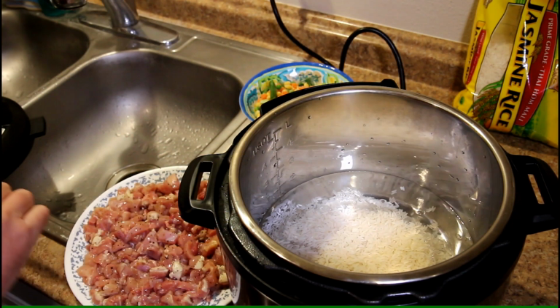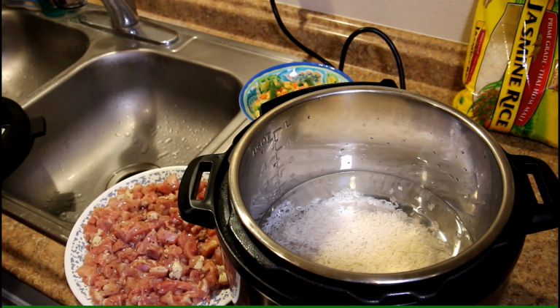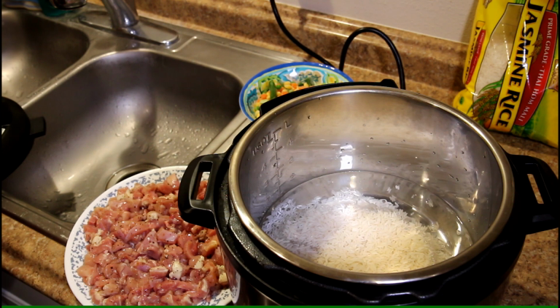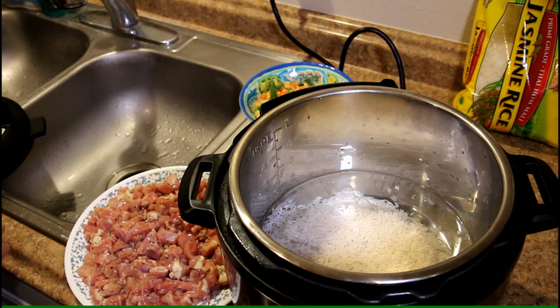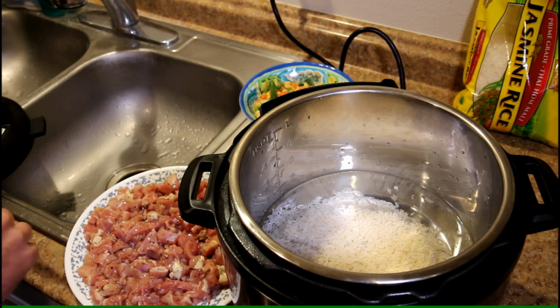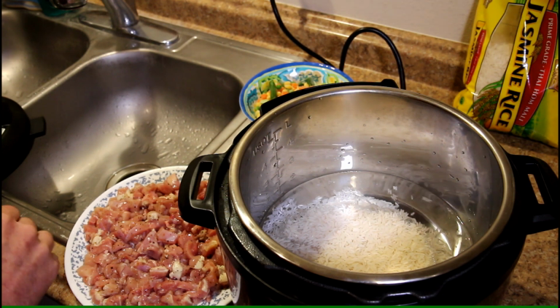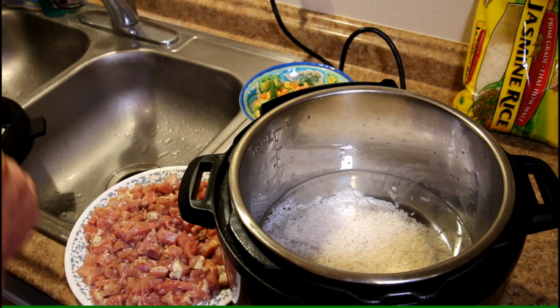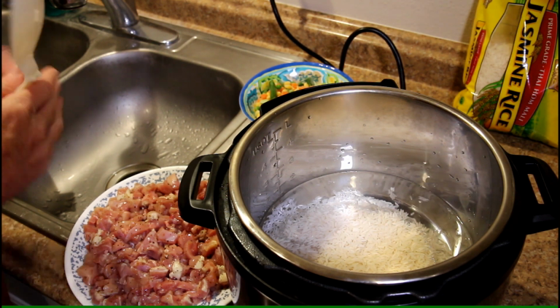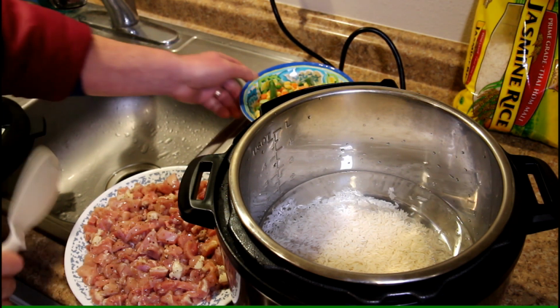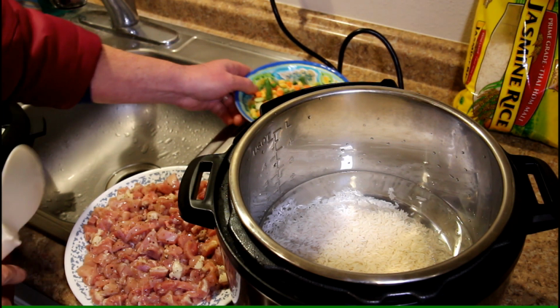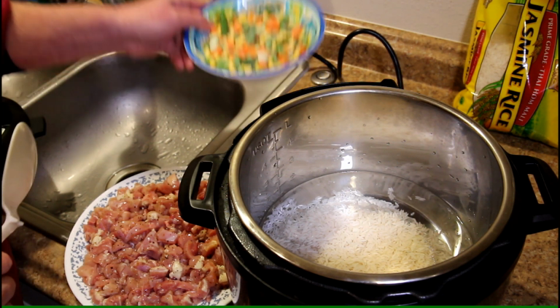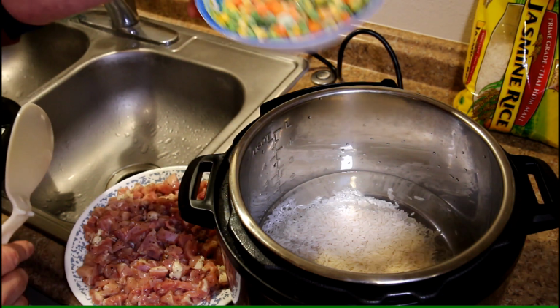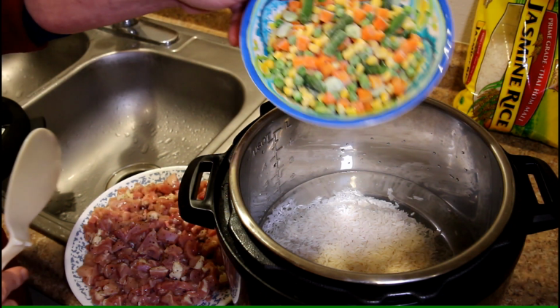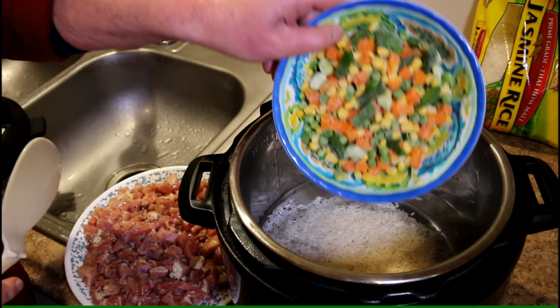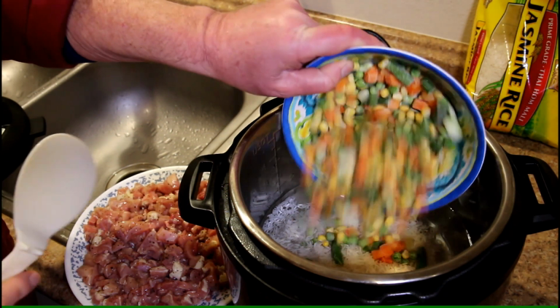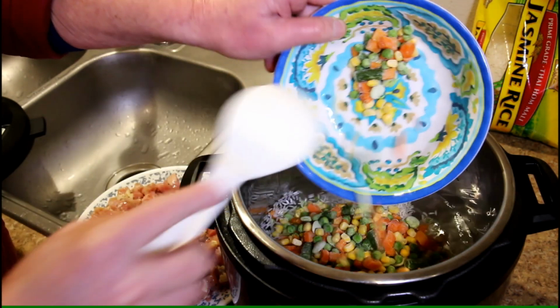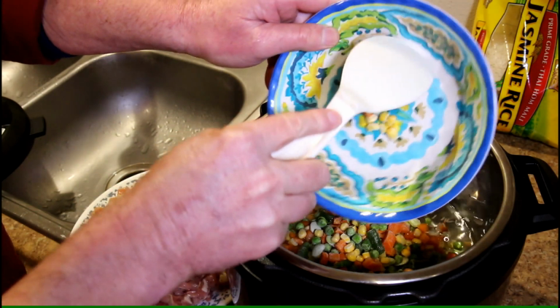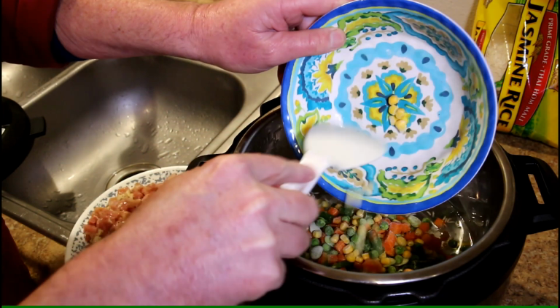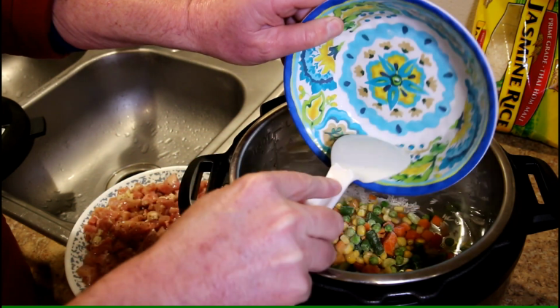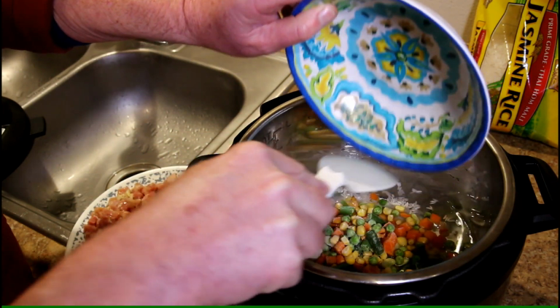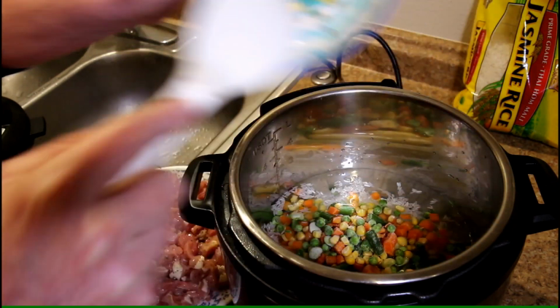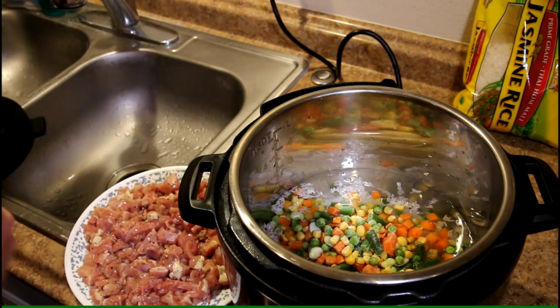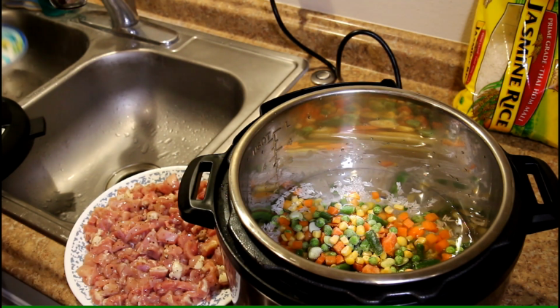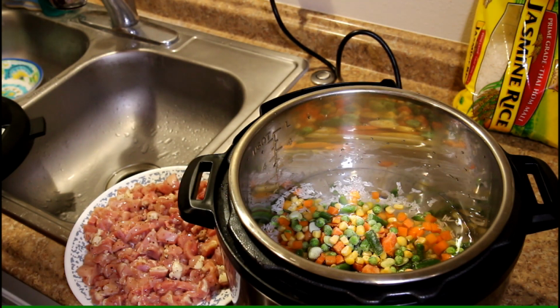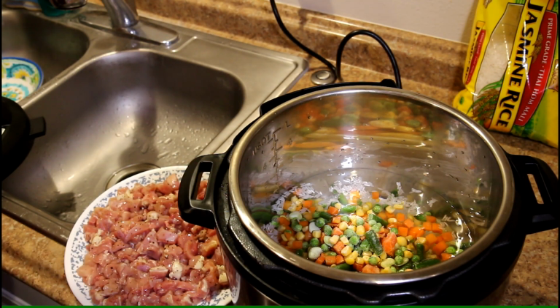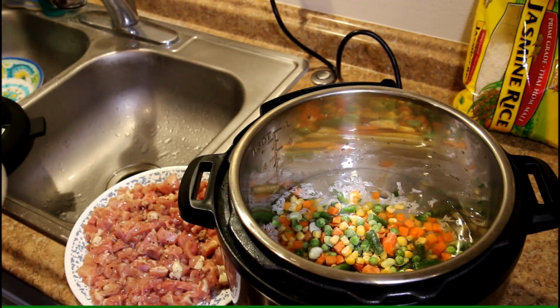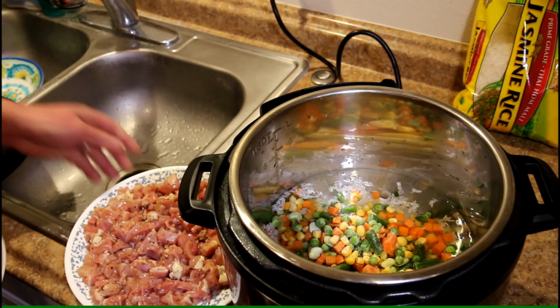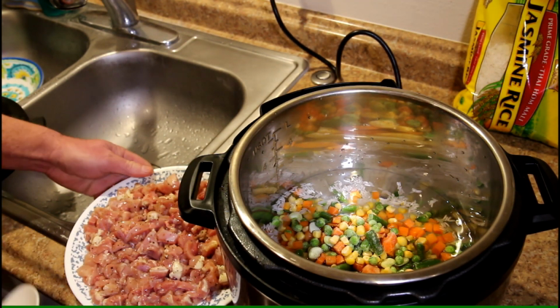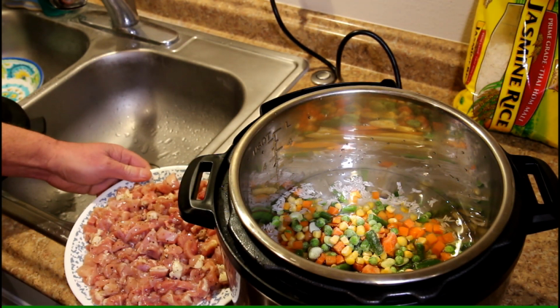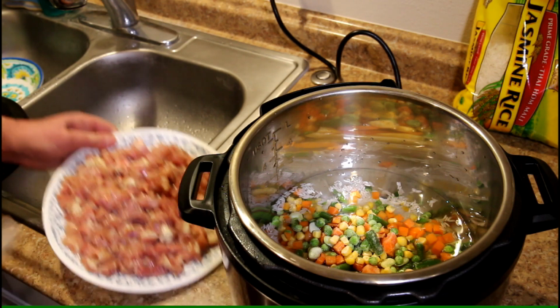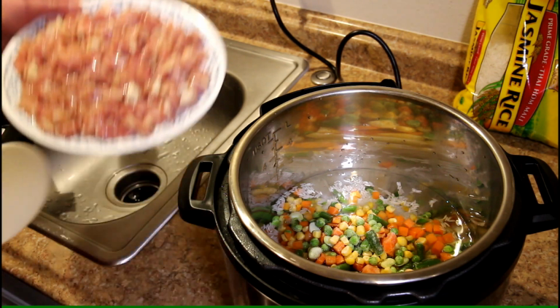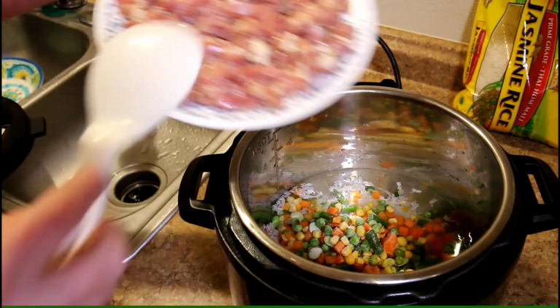We'll get the mixed vegetables in there — that's two cups. If you don't like vegetables, you can leave those out. And we'll get the chicken in there.